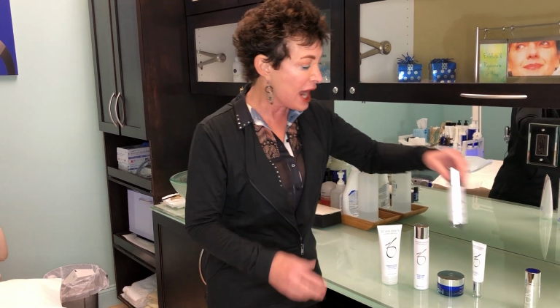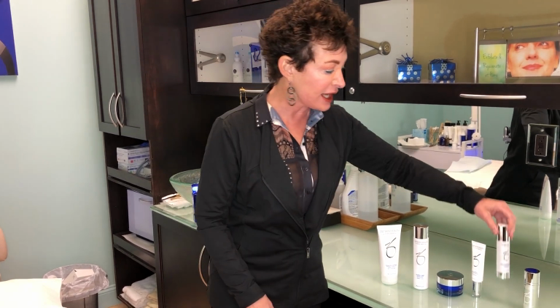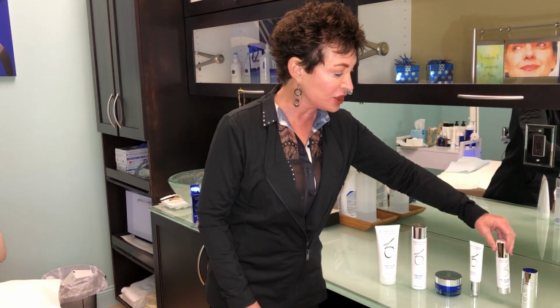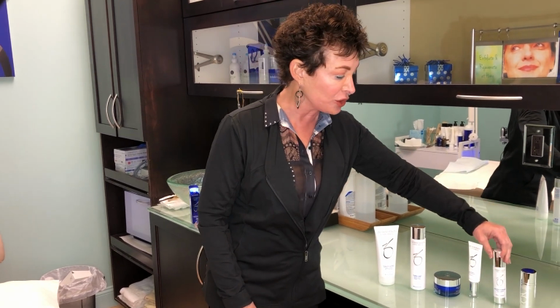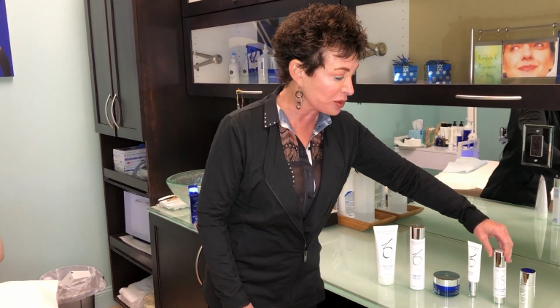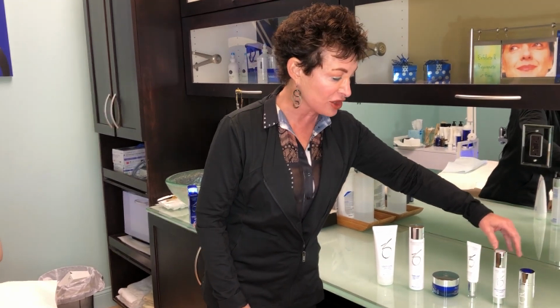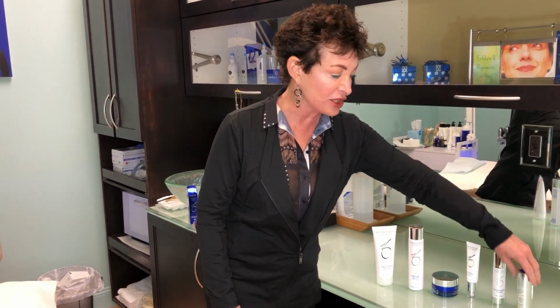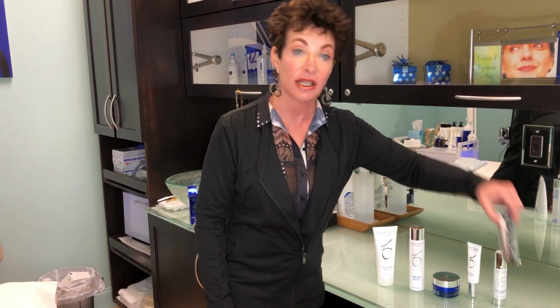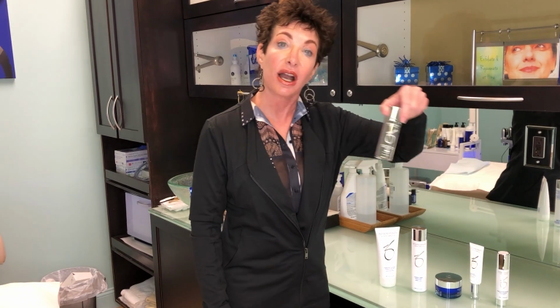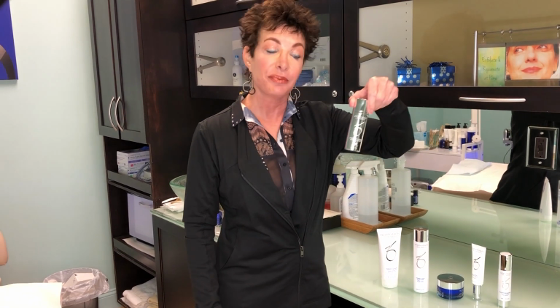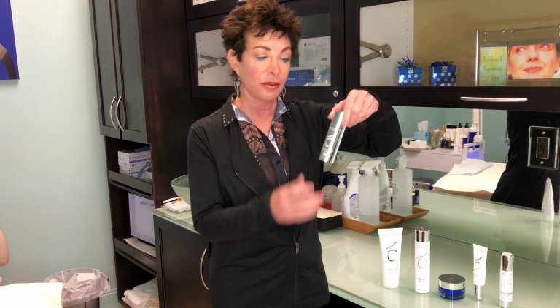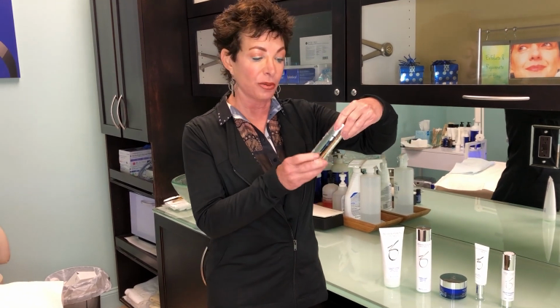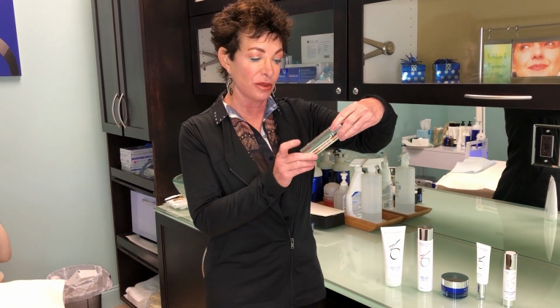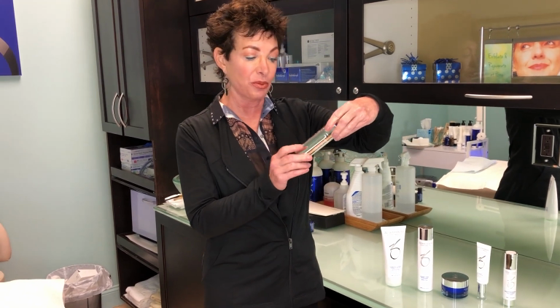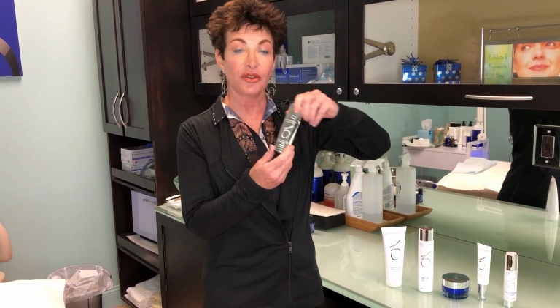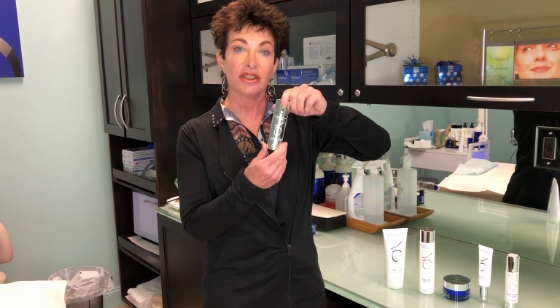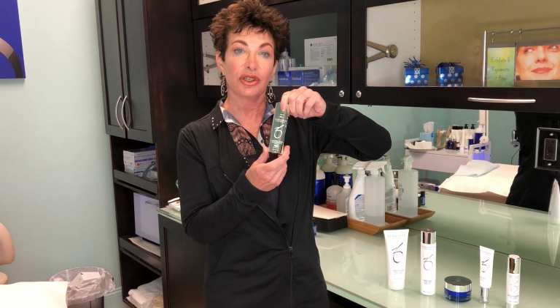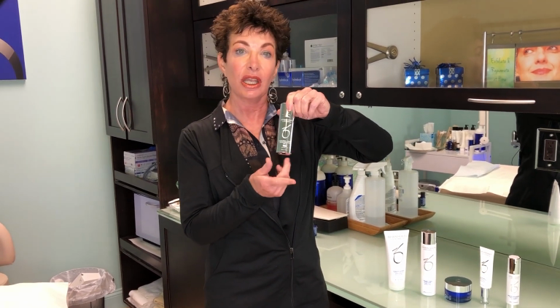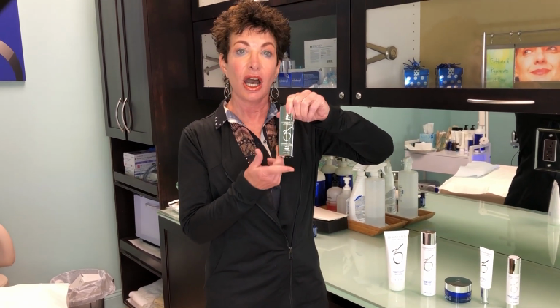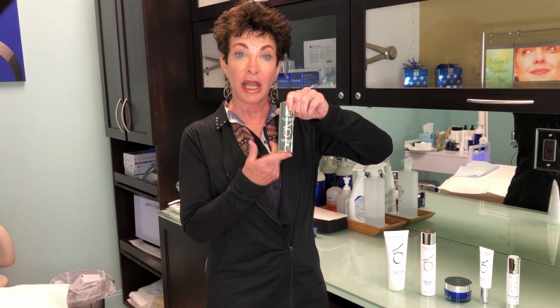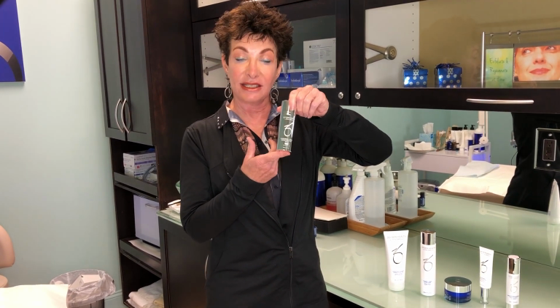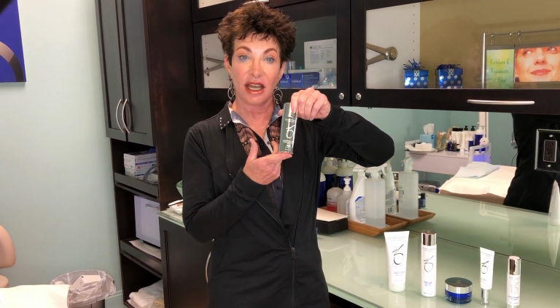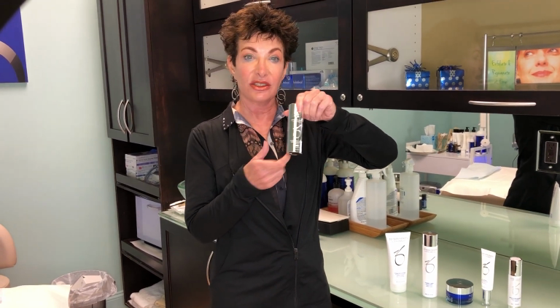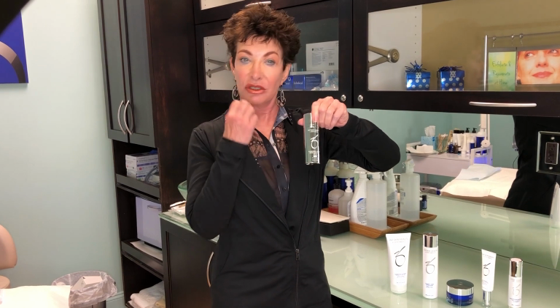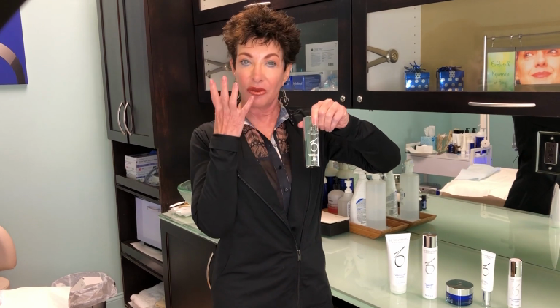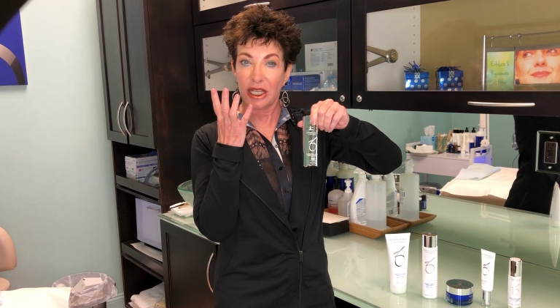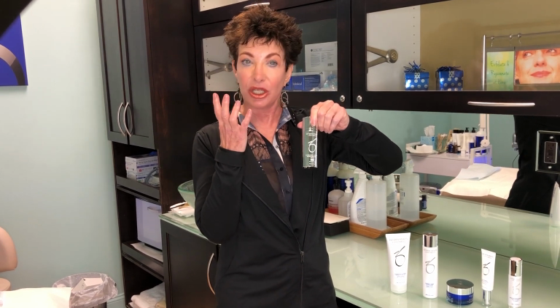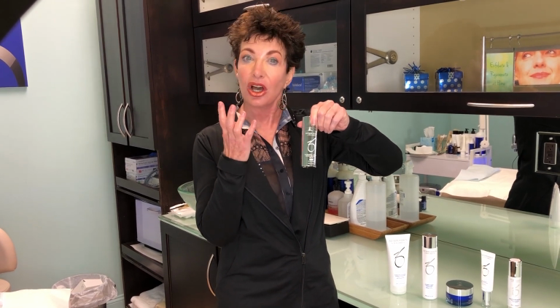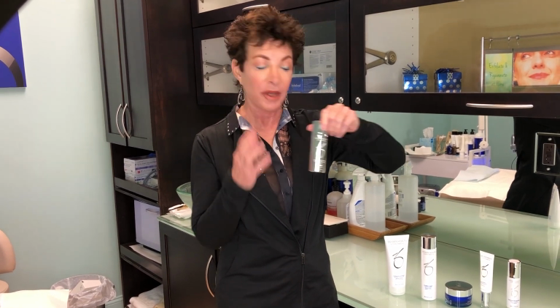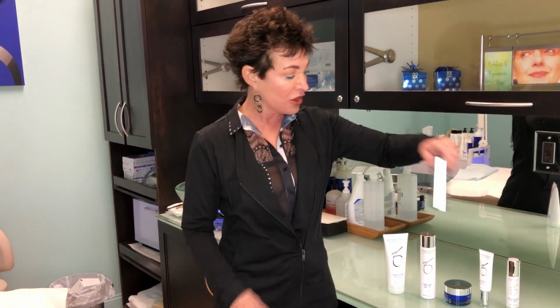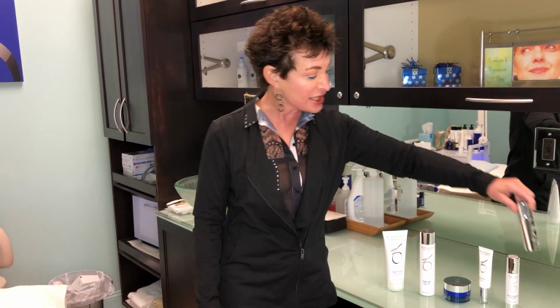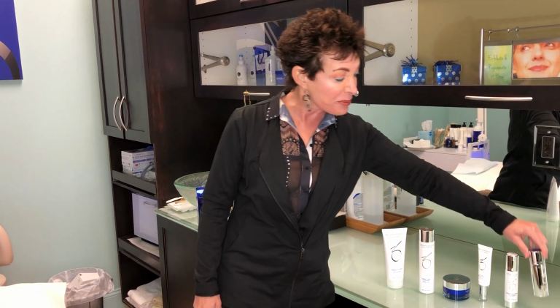And then lastly, you know you have to protect your face with a sunblock. Dr. Obagi makes a beautiful sunscreen — it has a tint on it, so it gives you a very nice, pretty glow. Those are the steps.